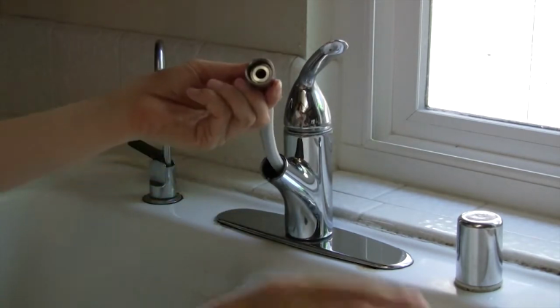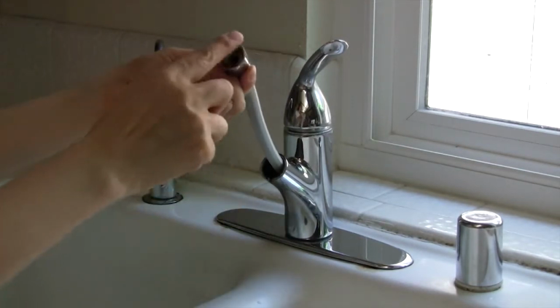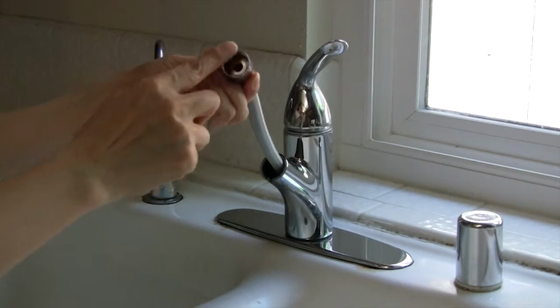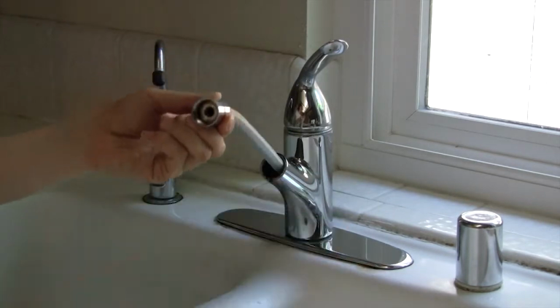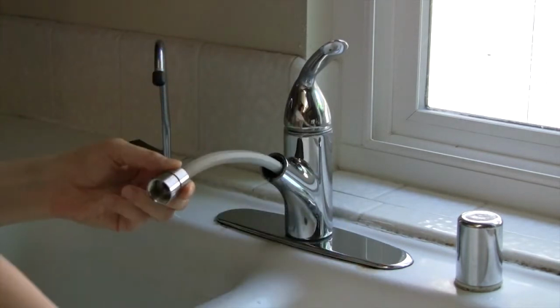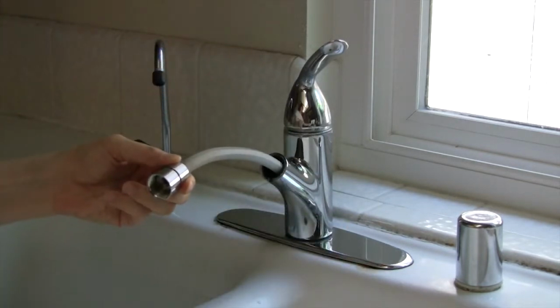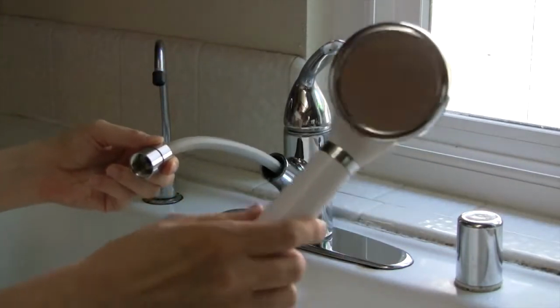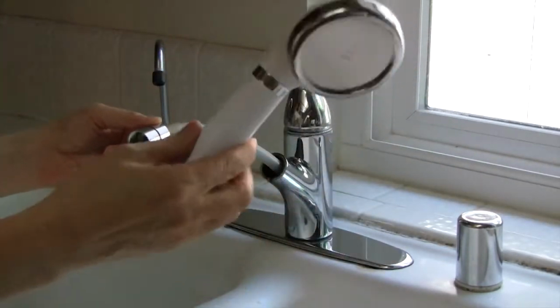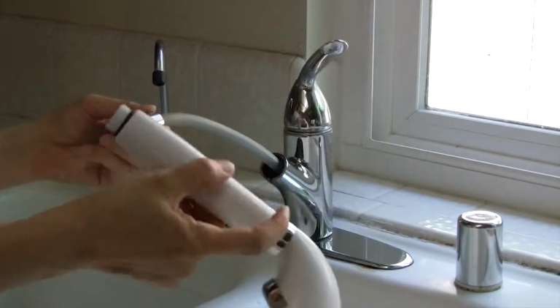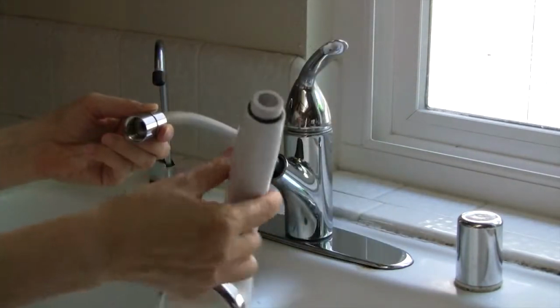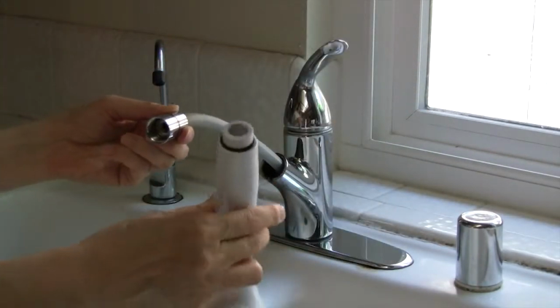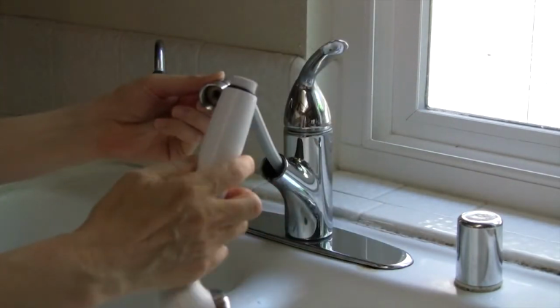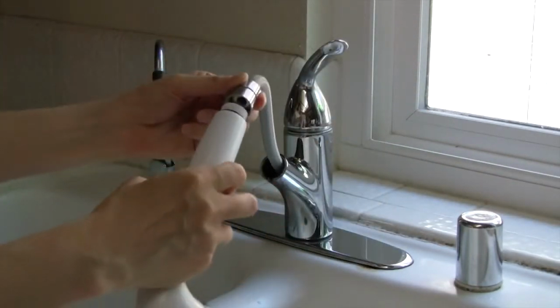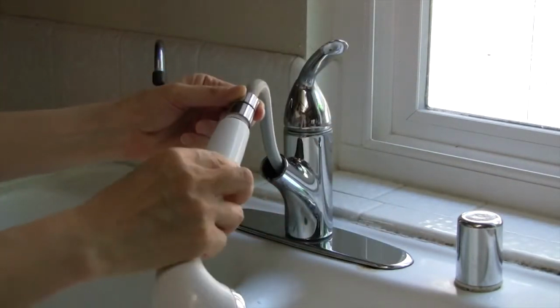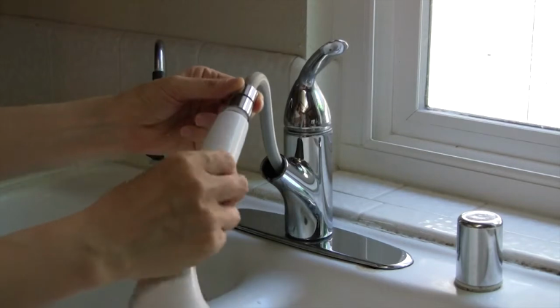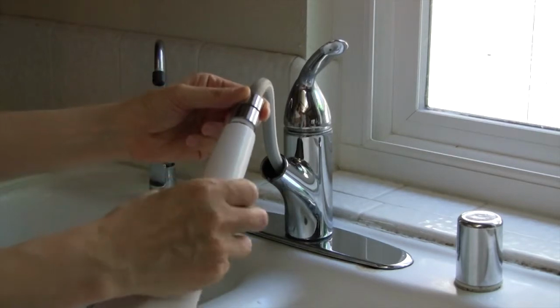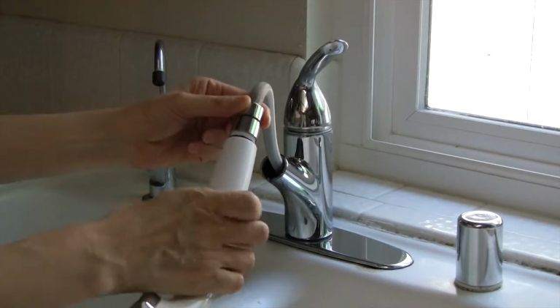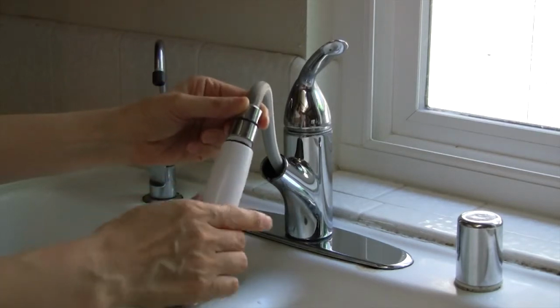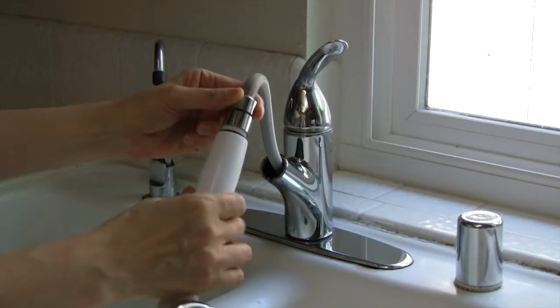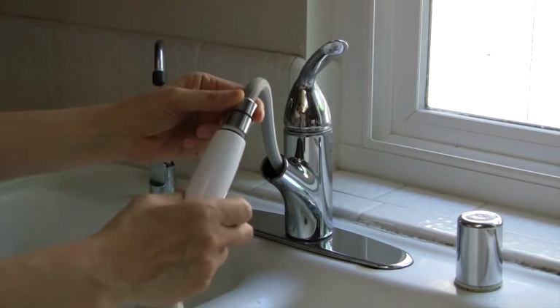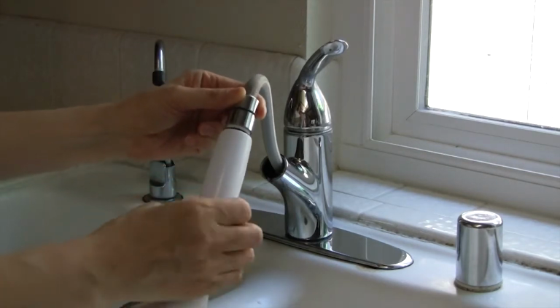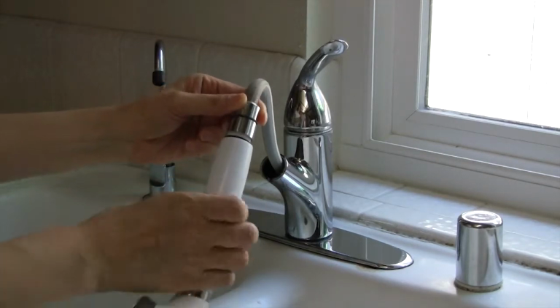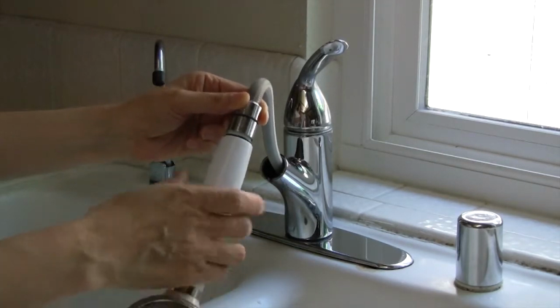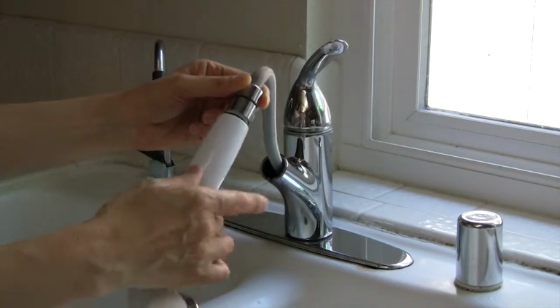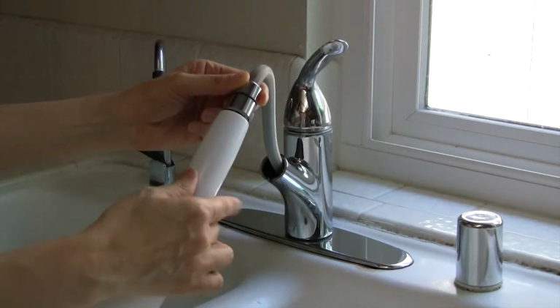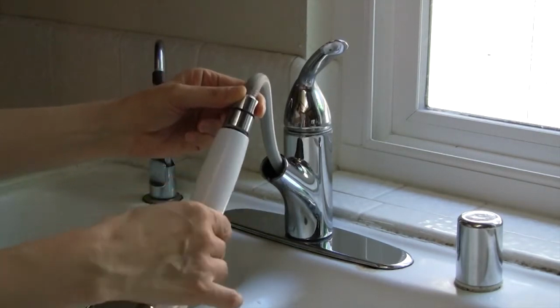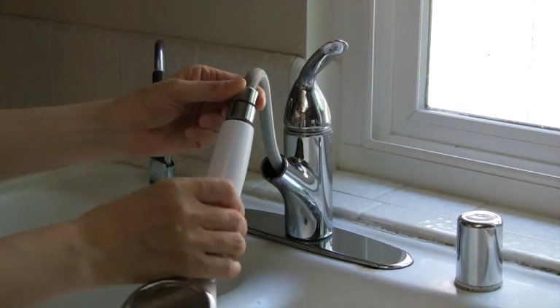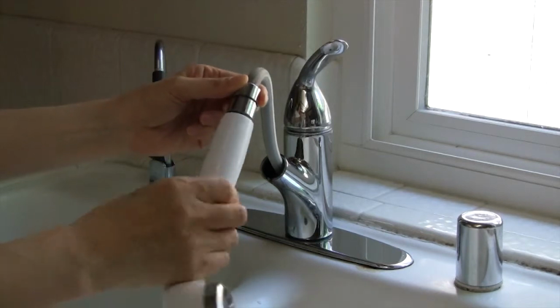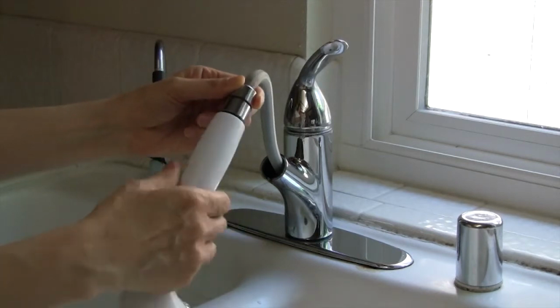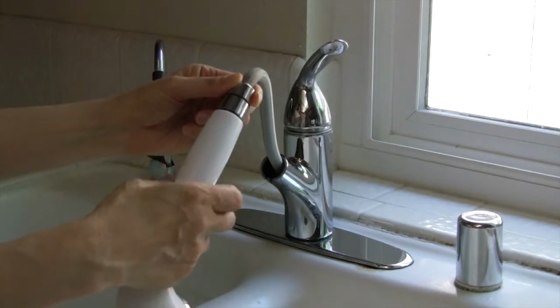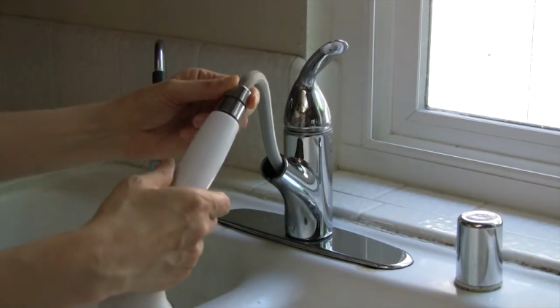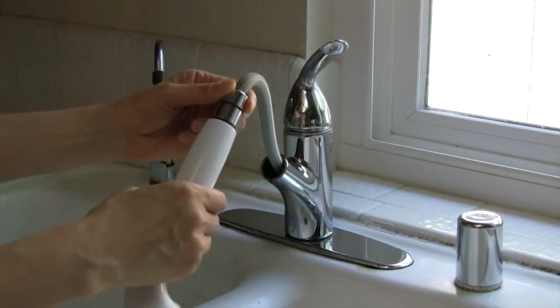To check the size, use any shower head to see if it fits. If it fits the hose connector, the size is half inch and the multi-ionizer S1 is the correct model for your sink.